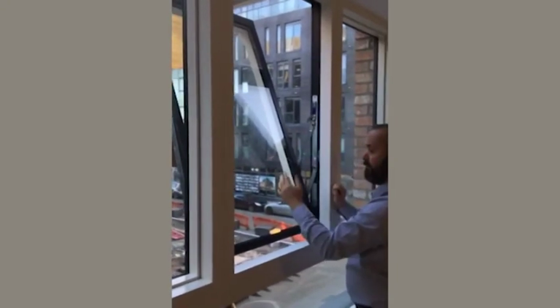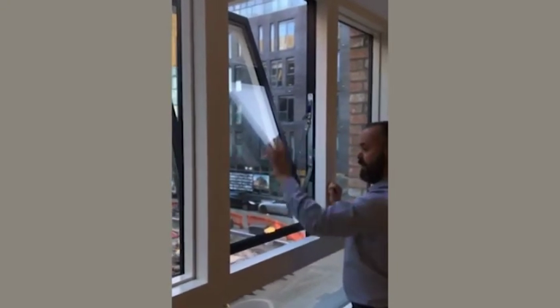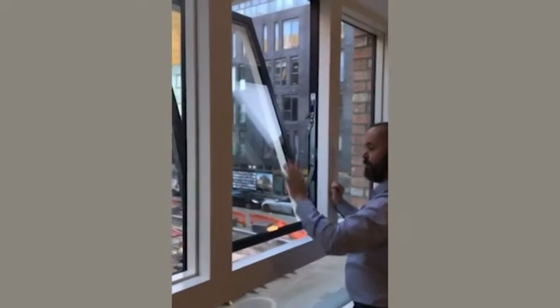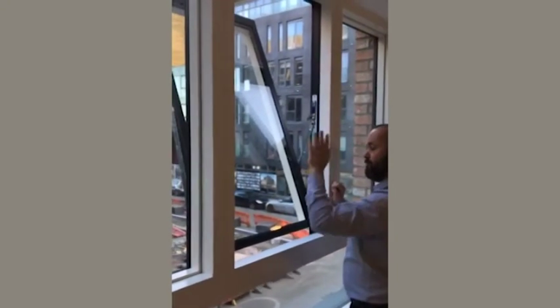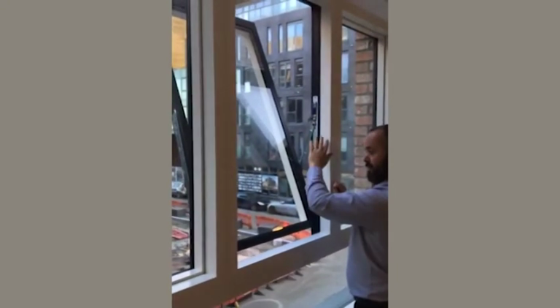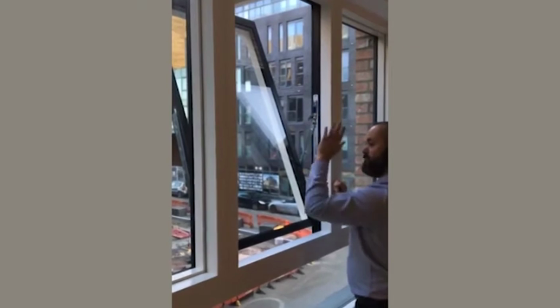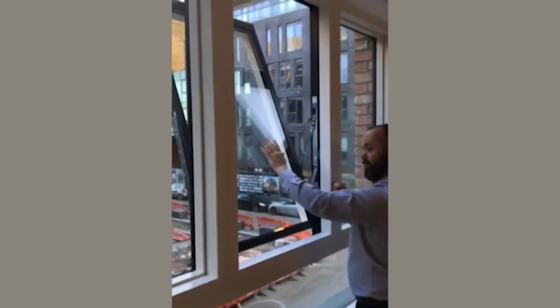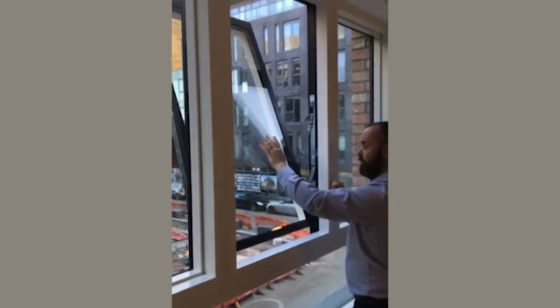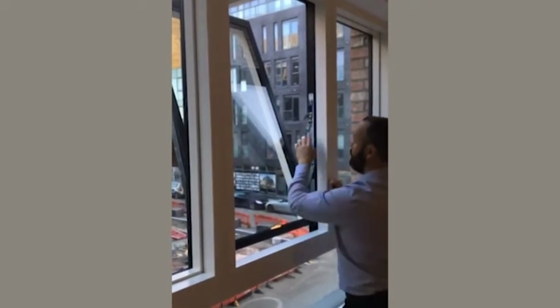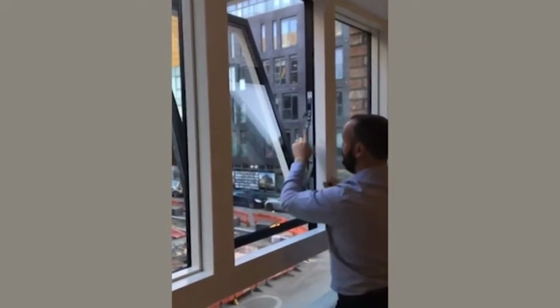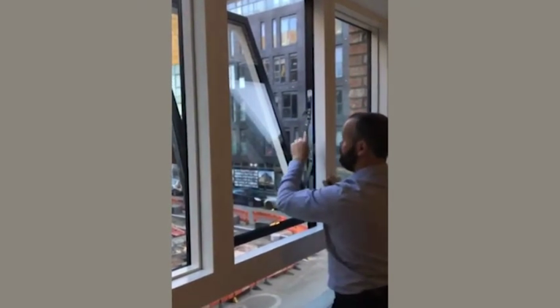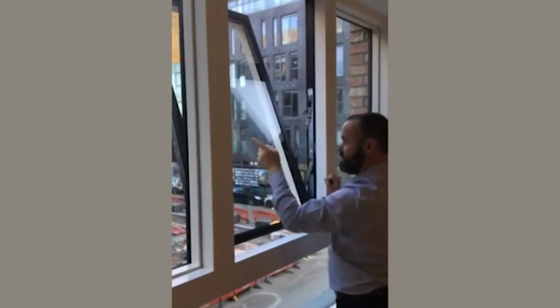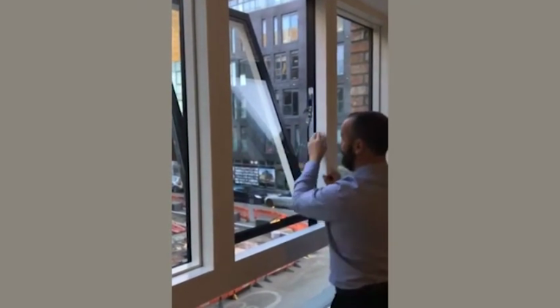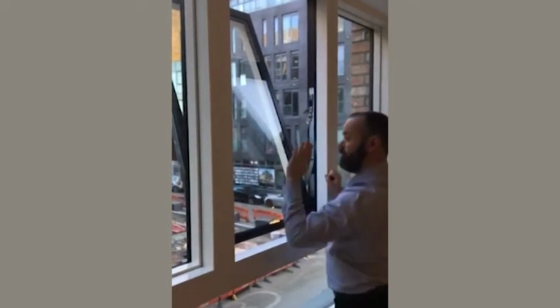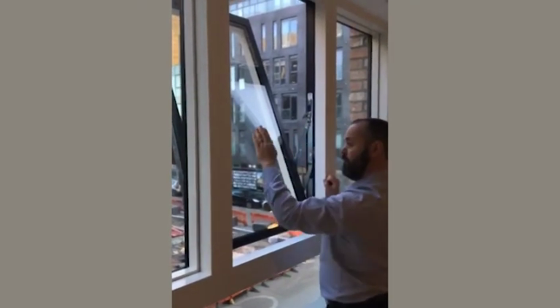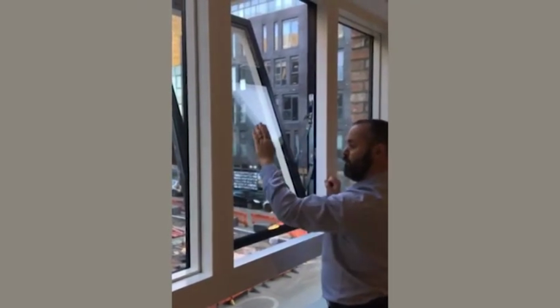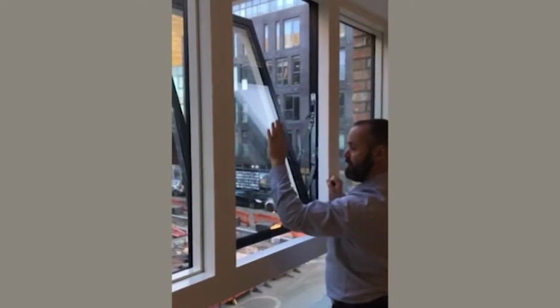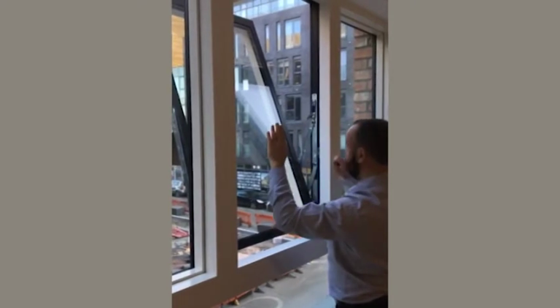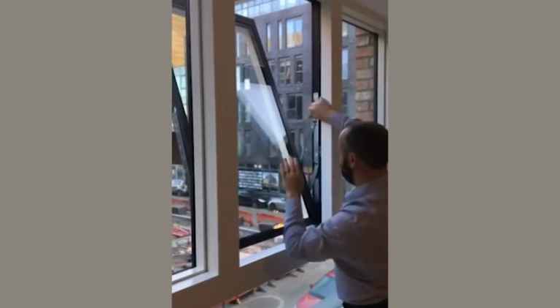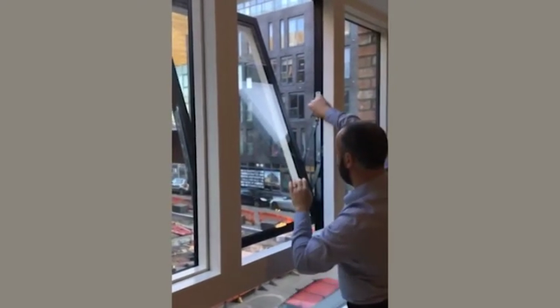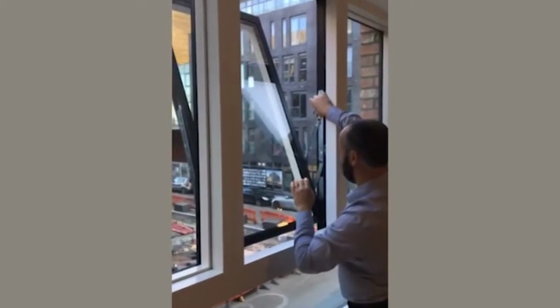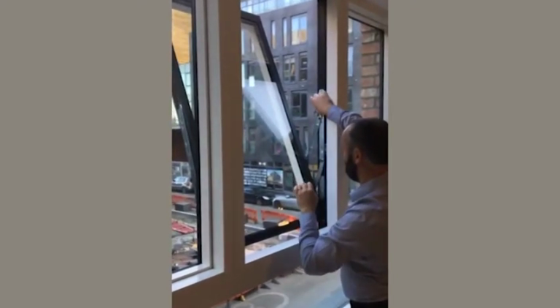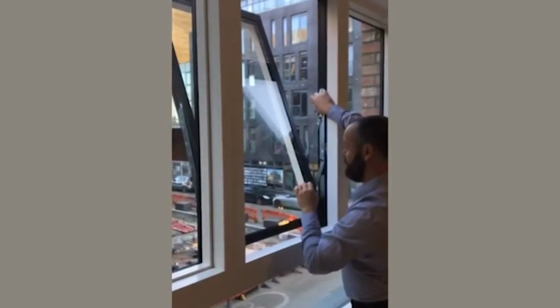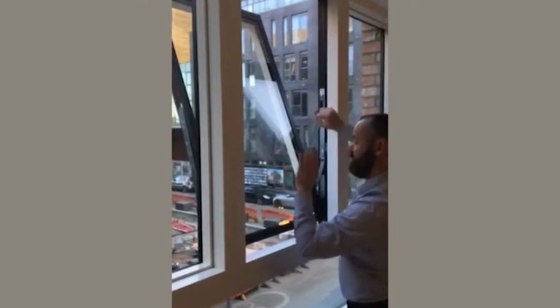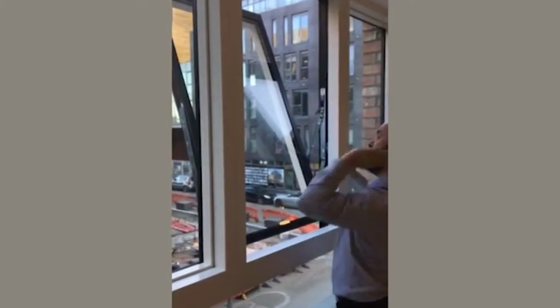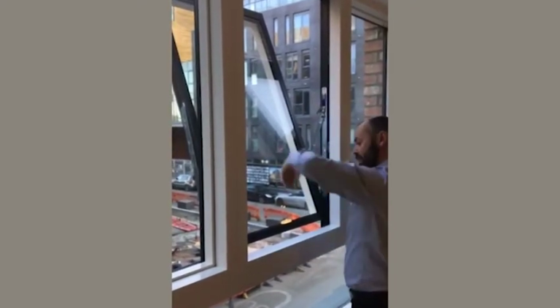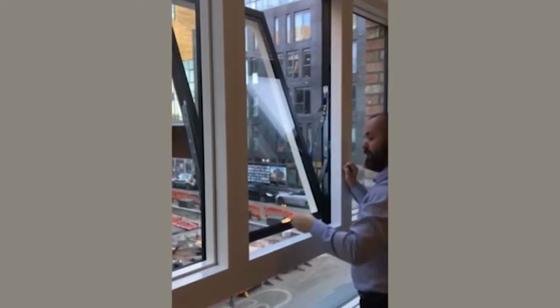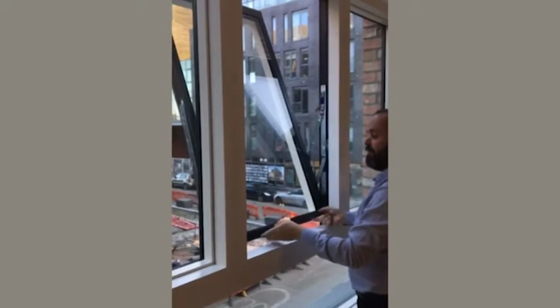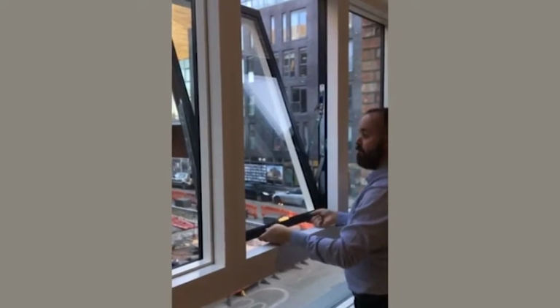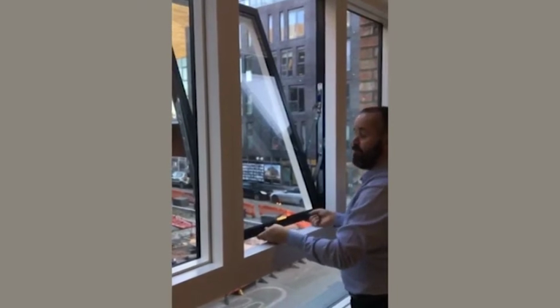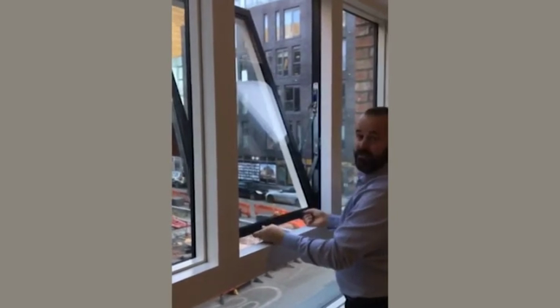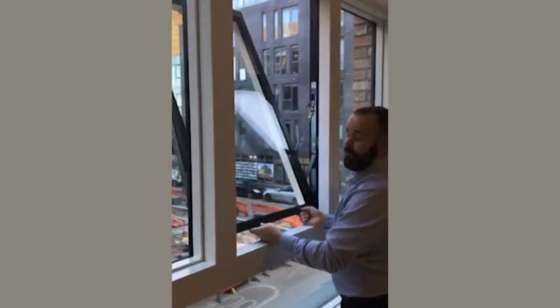You can clean the window because it will be in the clip and secure. When you want to release the window again, pull the window slightly back towards yourself — that will allow the window to unclip — and then rotate the window again back through 180 degrees.